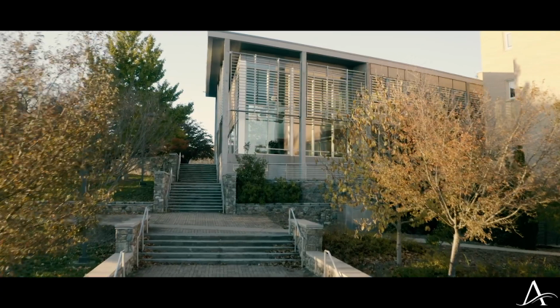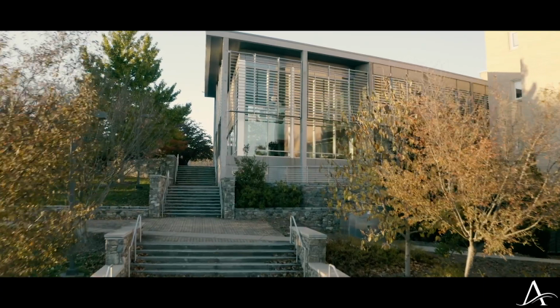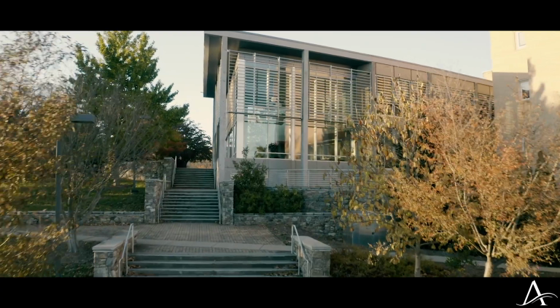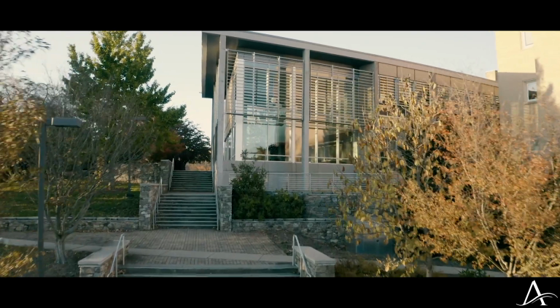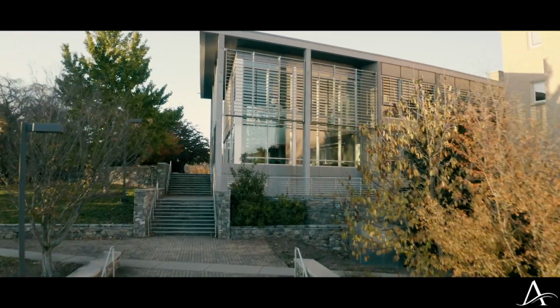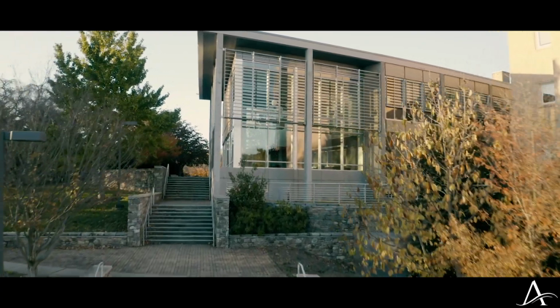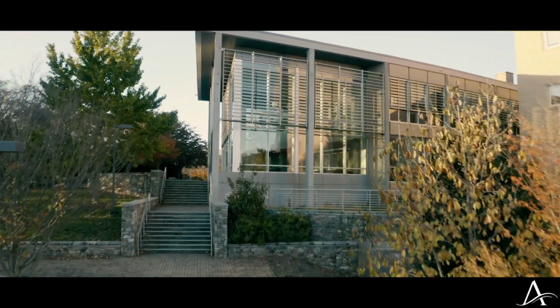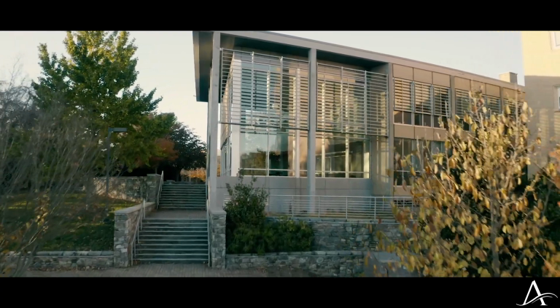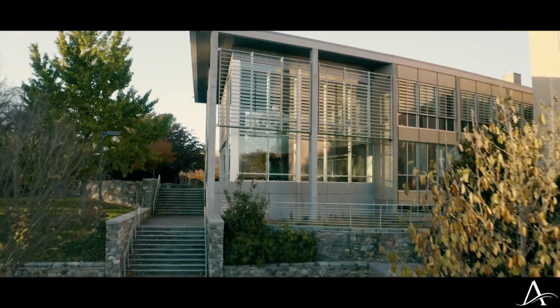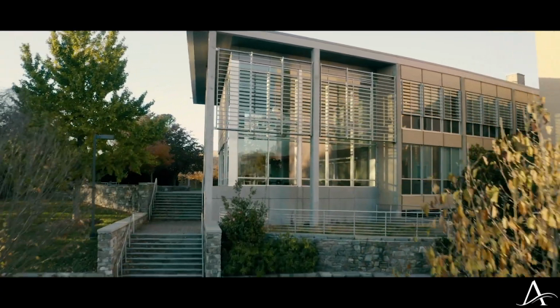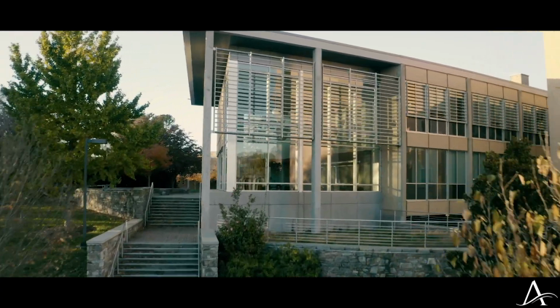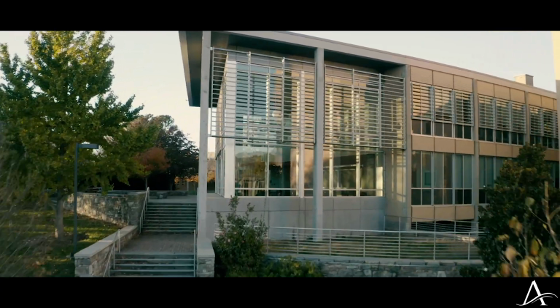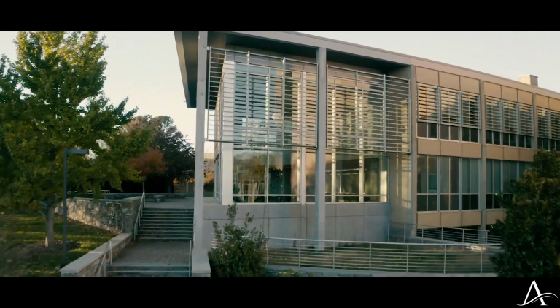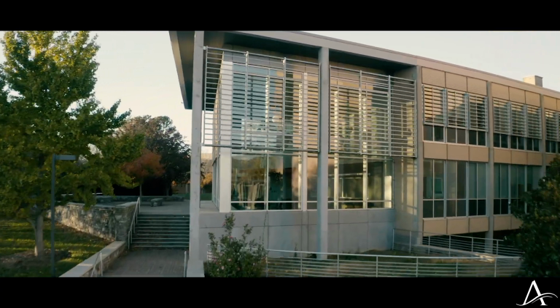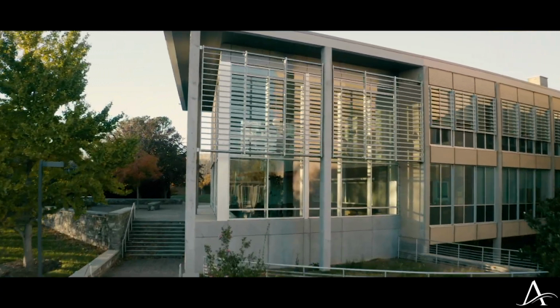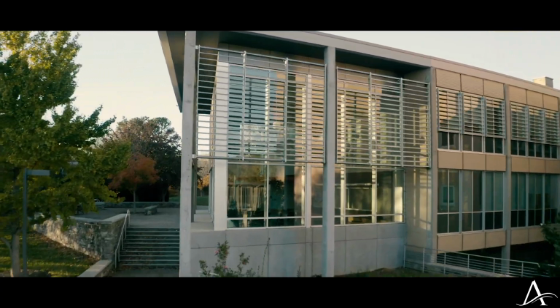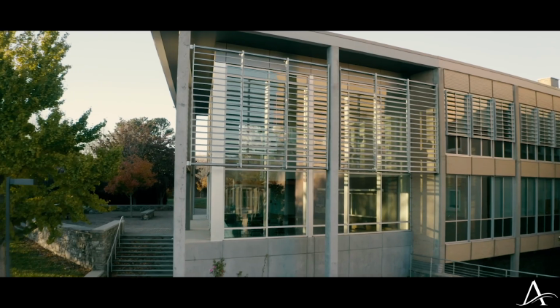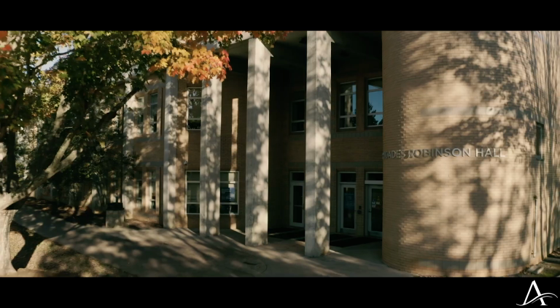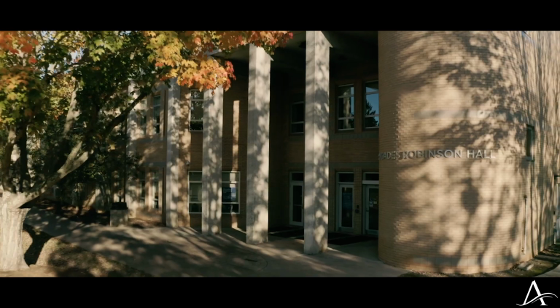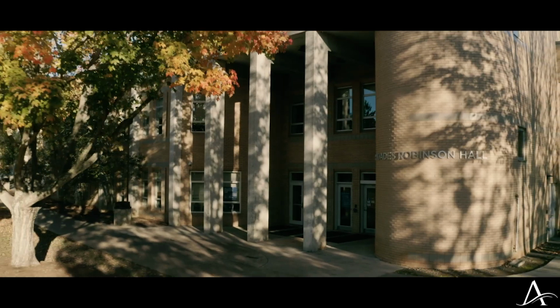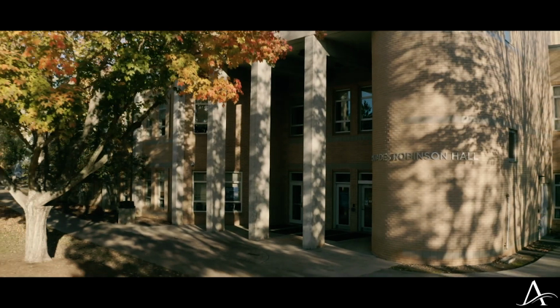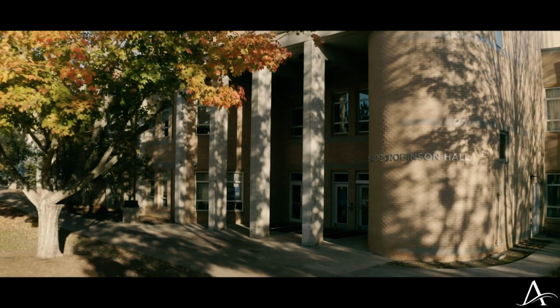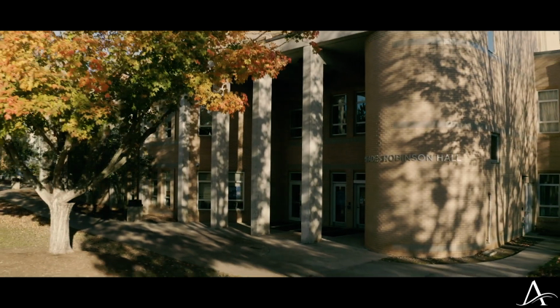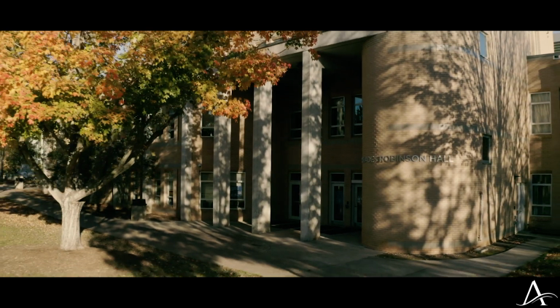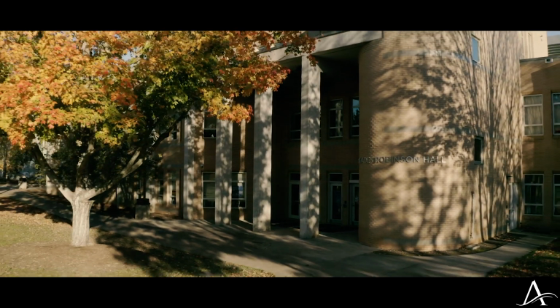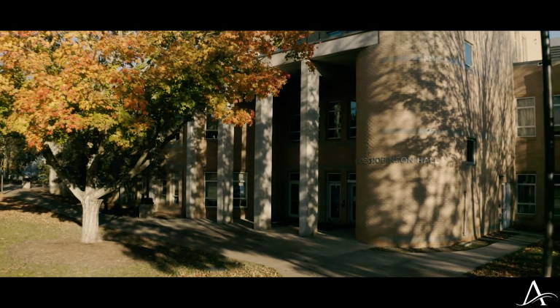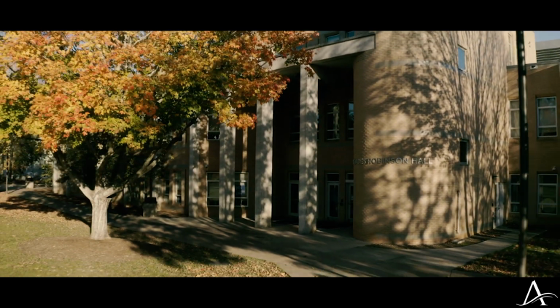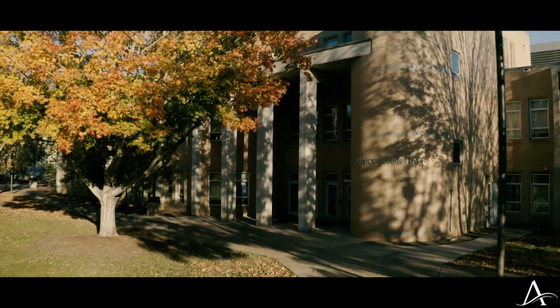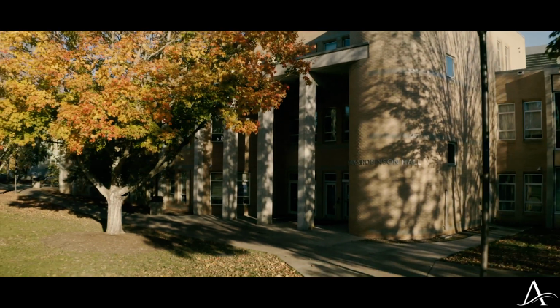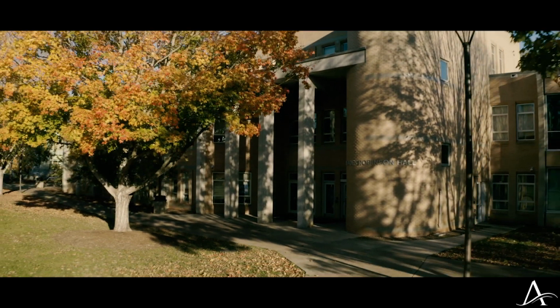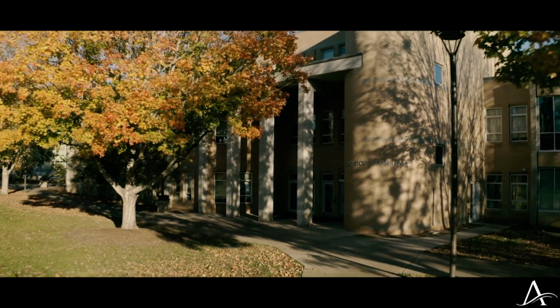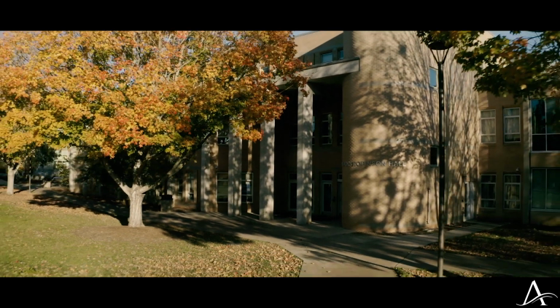Right now we are on one of our biggest buildings on the quad, Rhodes Robinson Hall, which houses our math department as well as atmospheric science, environmental science, physics, and our engineering department.